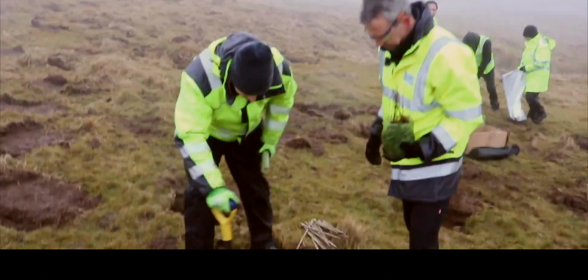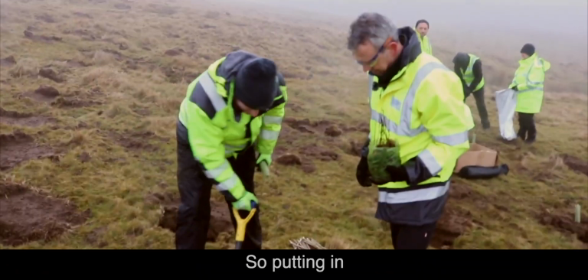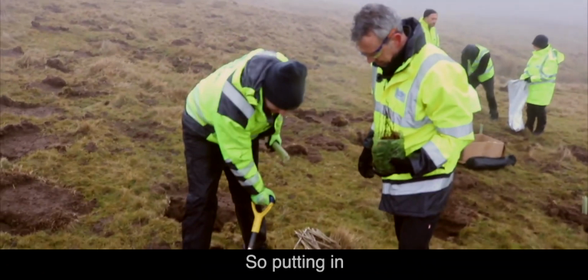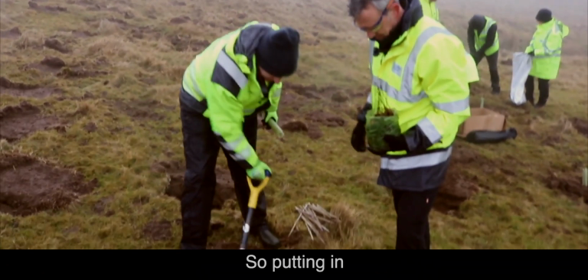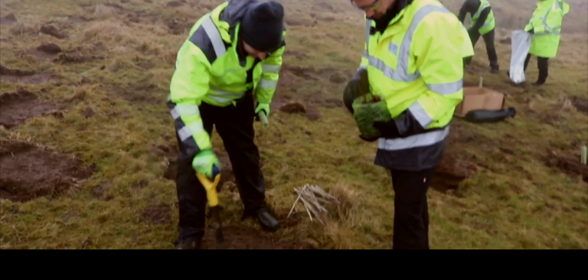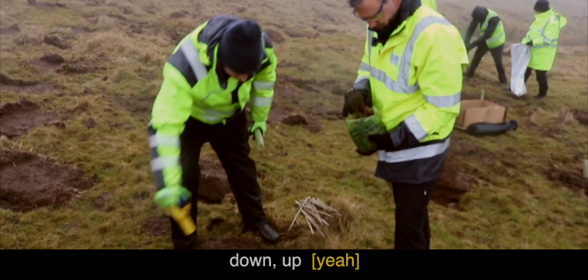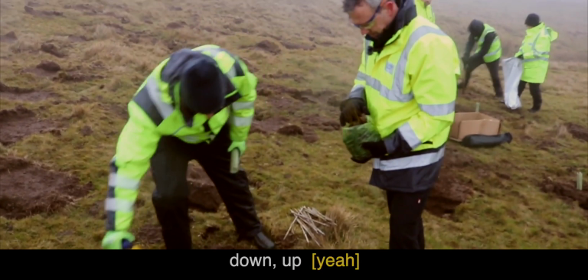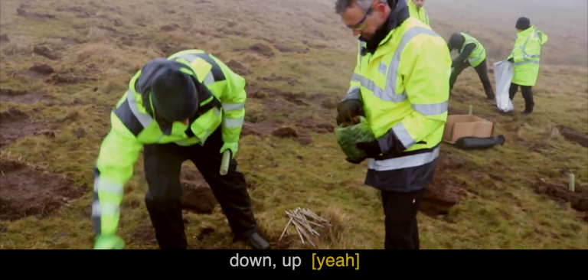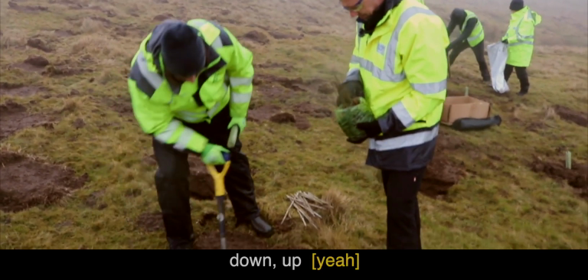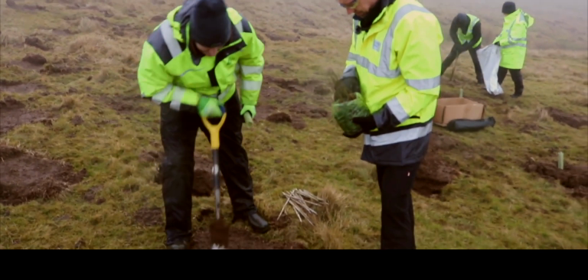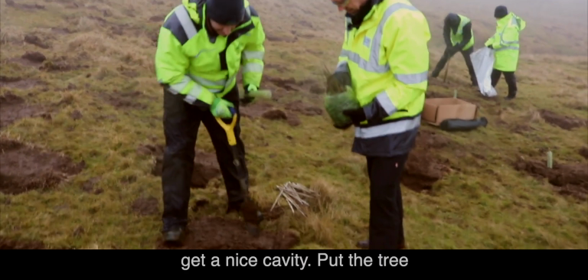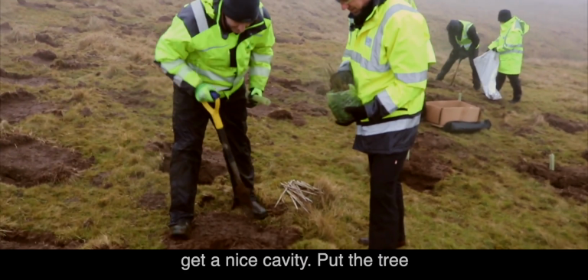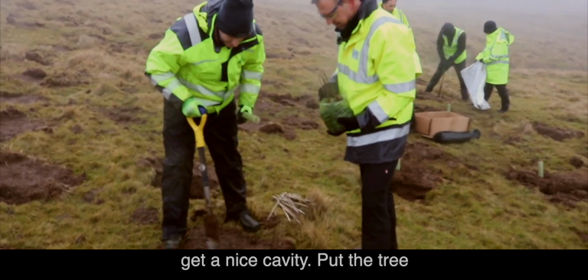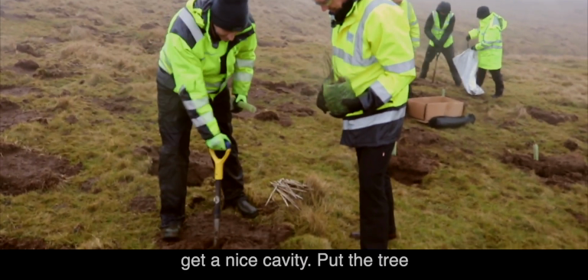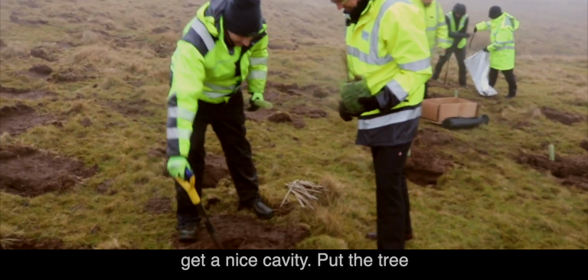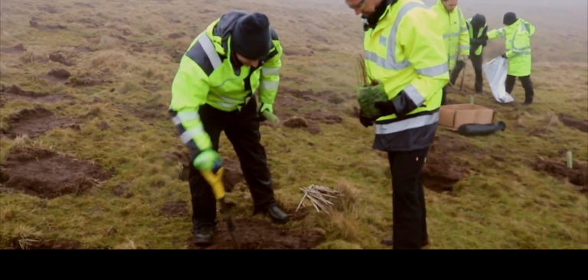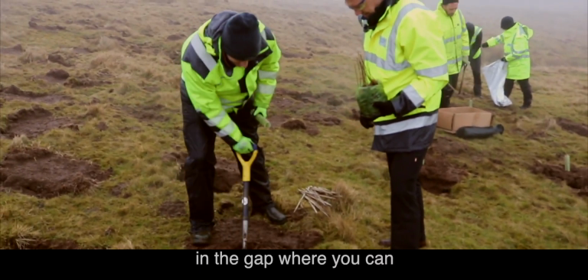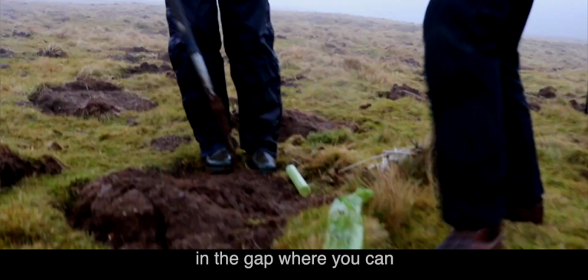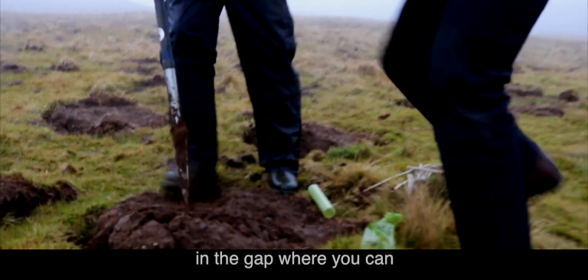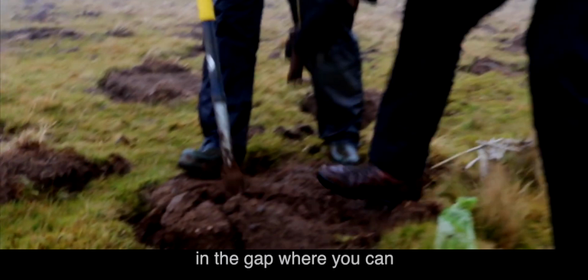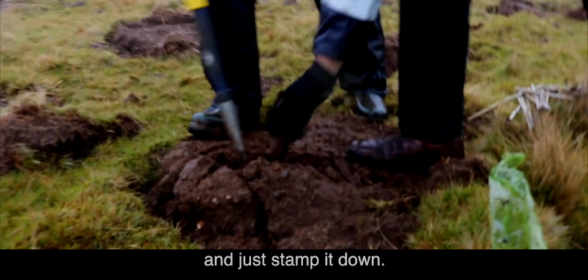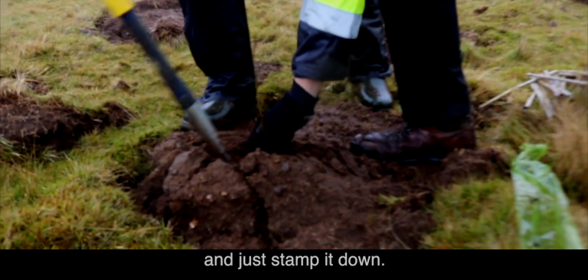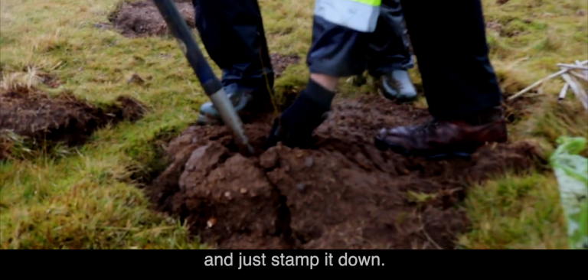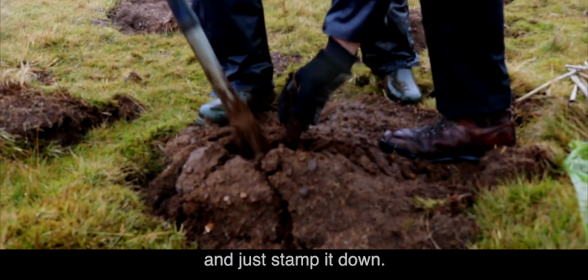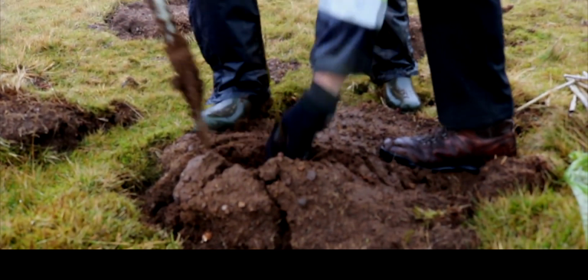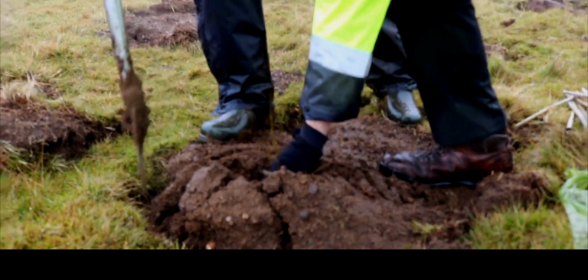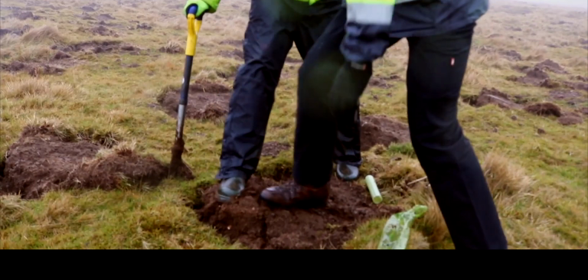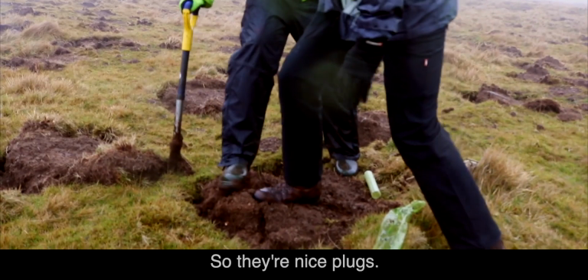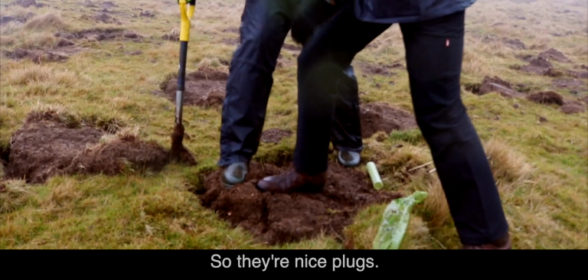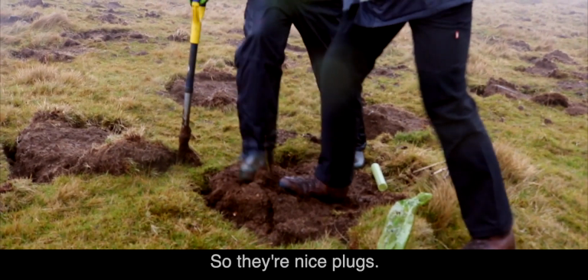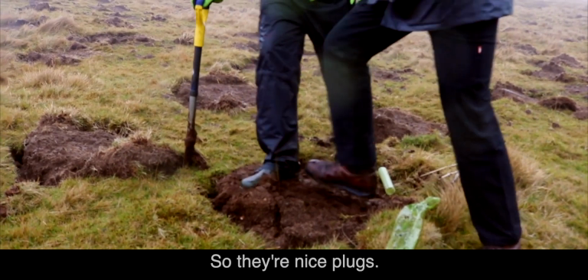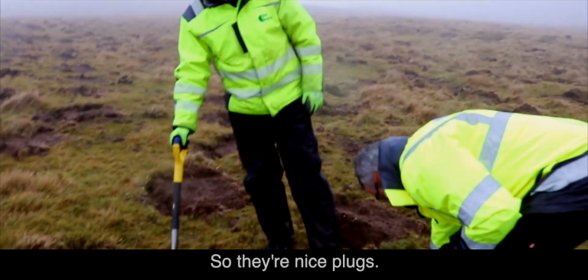So putting it in diagonally, you get a nice sort of cavity, put the tree in the gap where you can, and just stamp it down. These are nice plug trees.